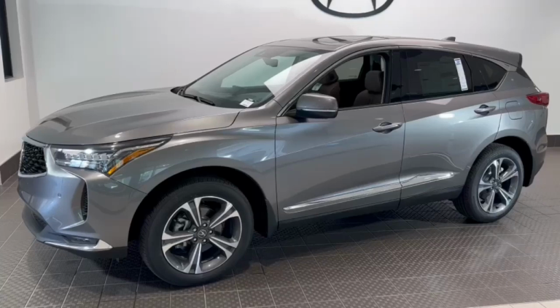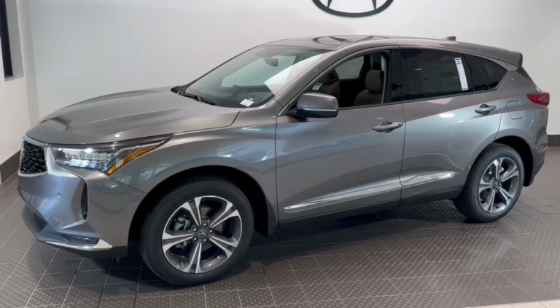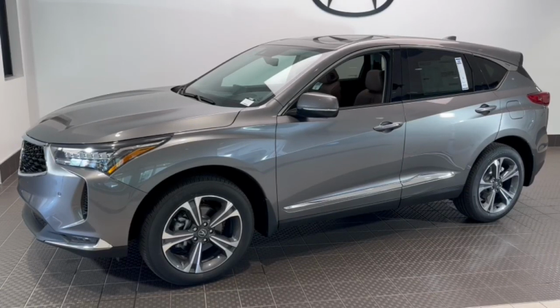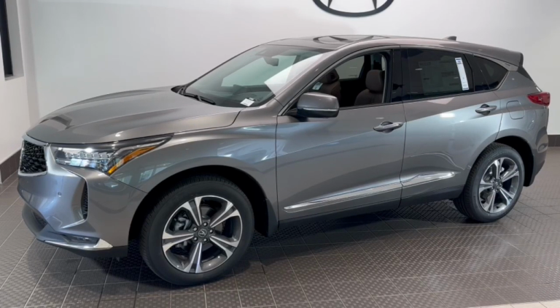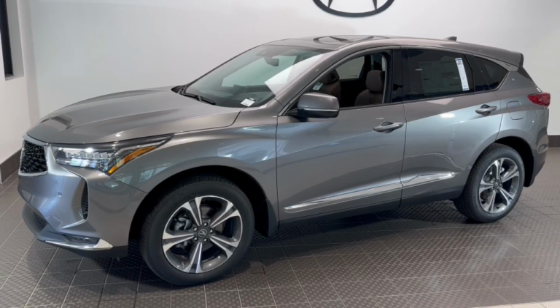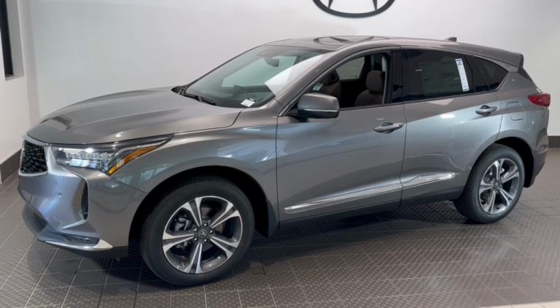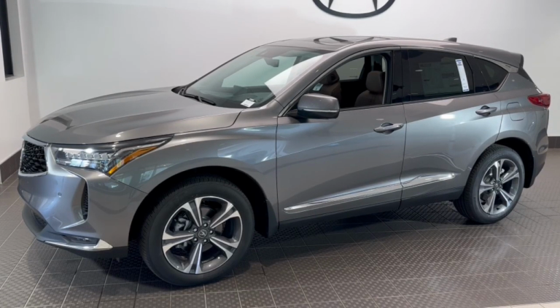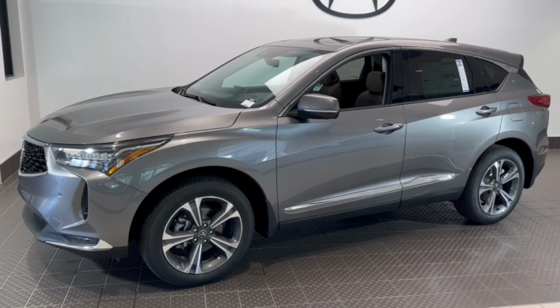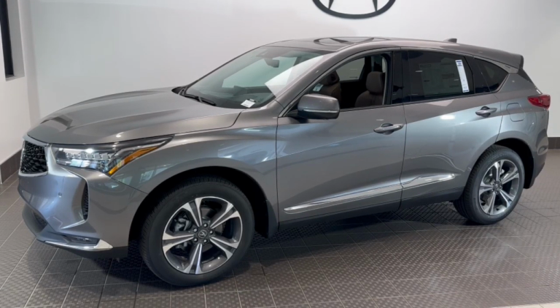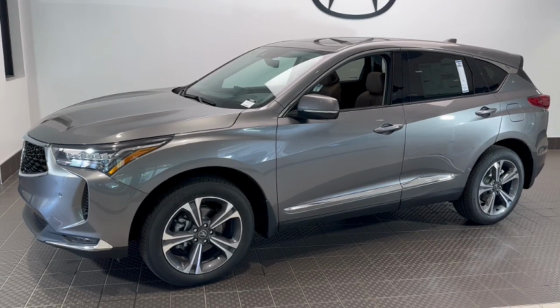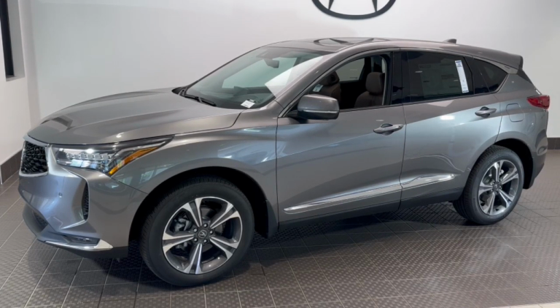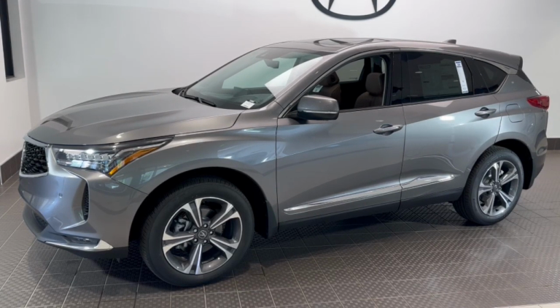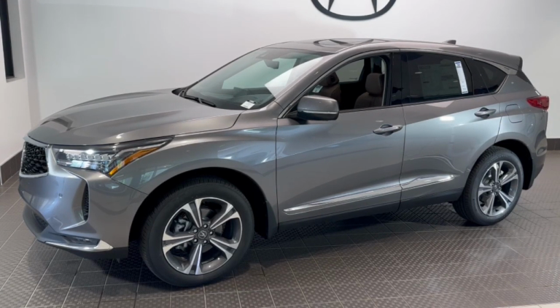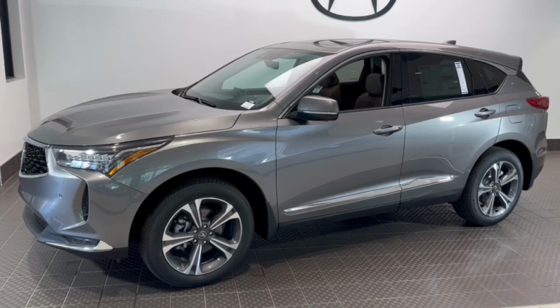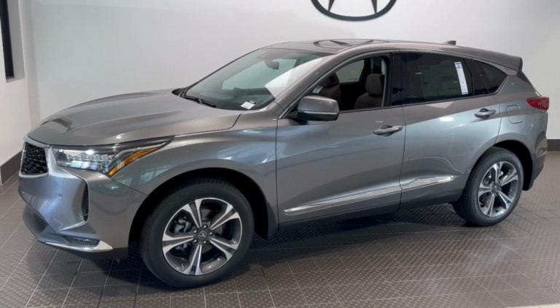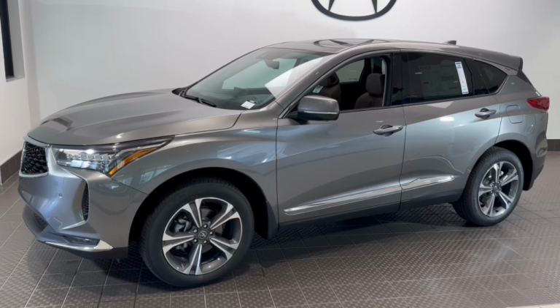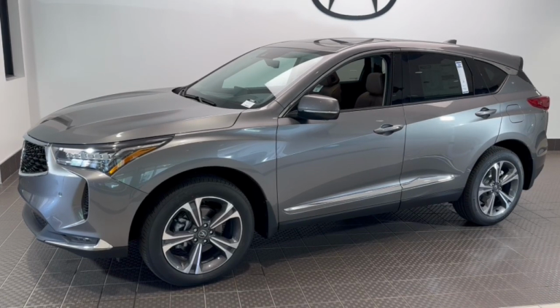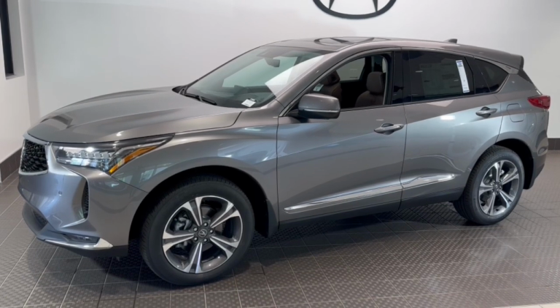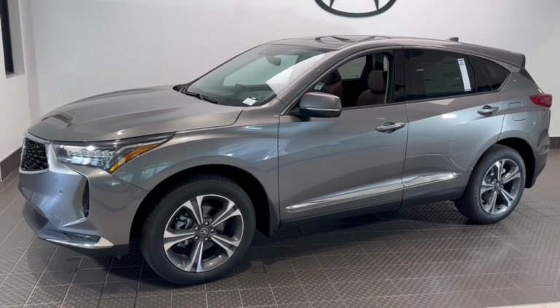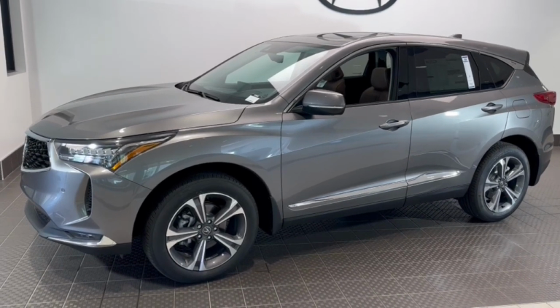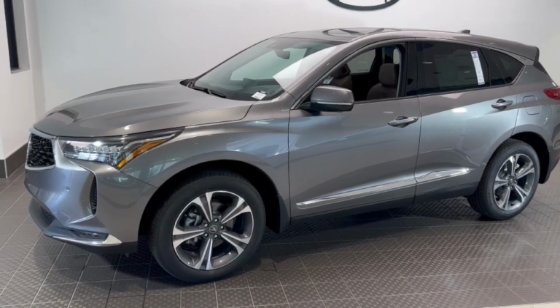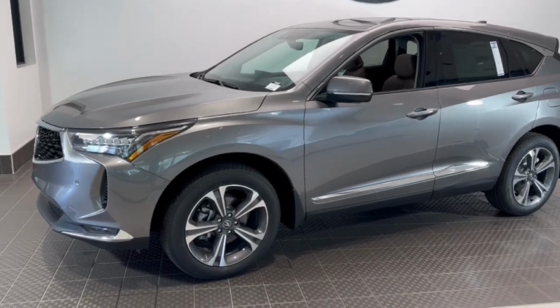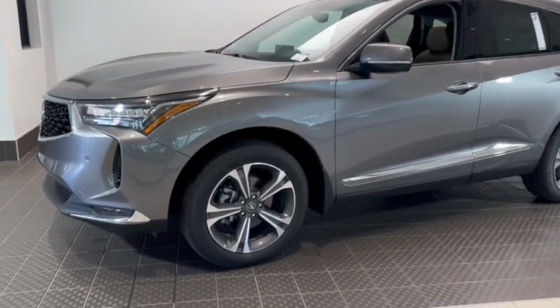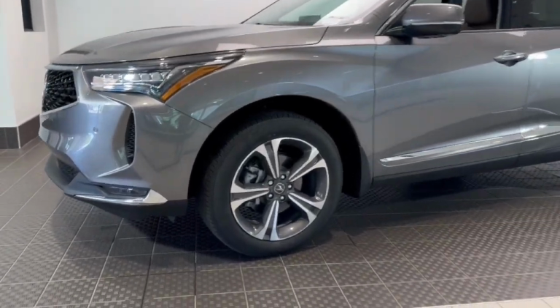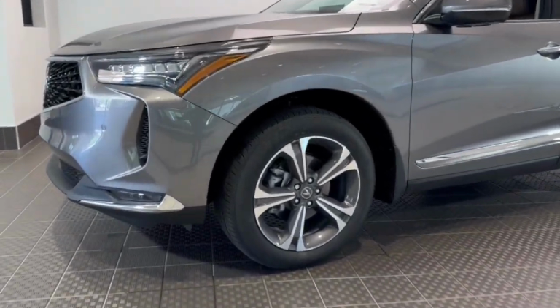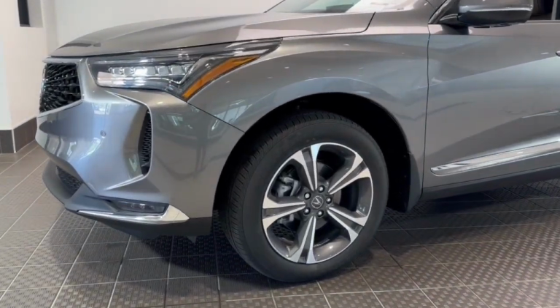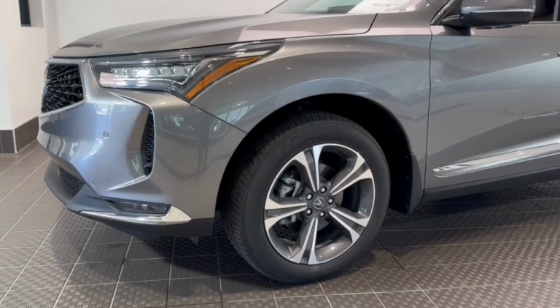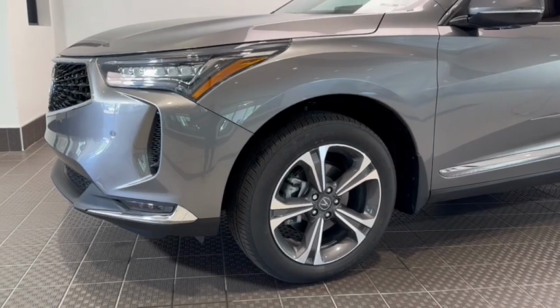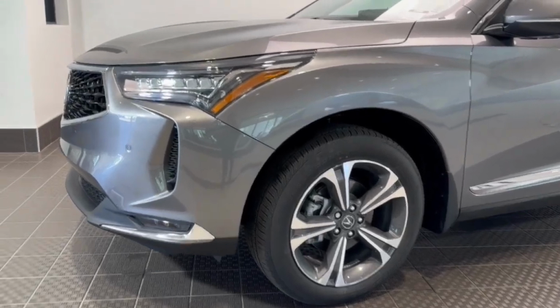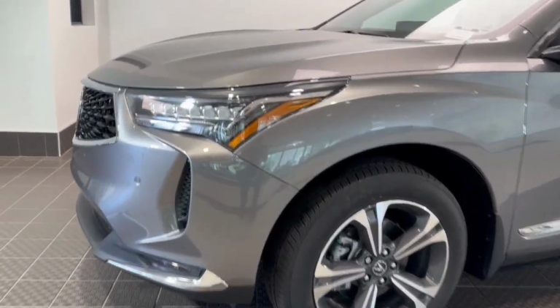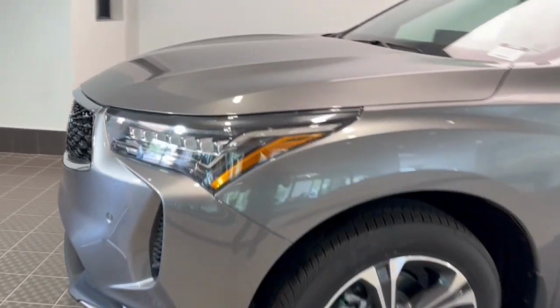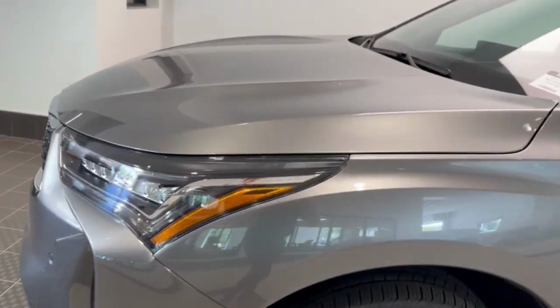Go home happy with the 2024 Acura RDX. Who says you can't have it all? The RDX delivers performance, luxury, handling, and comfort, all in a crossover SUV.